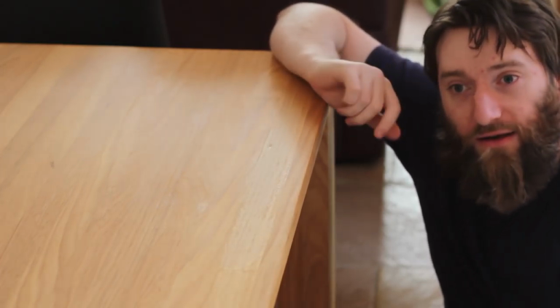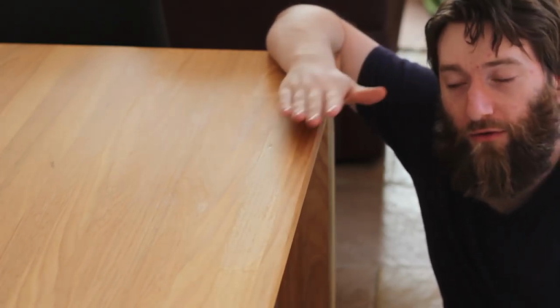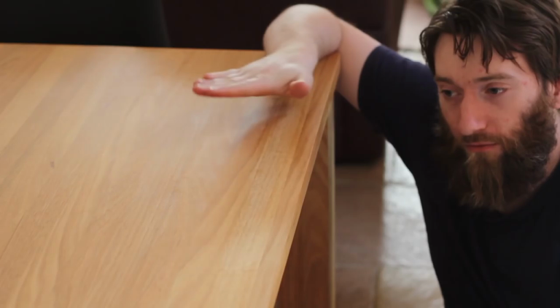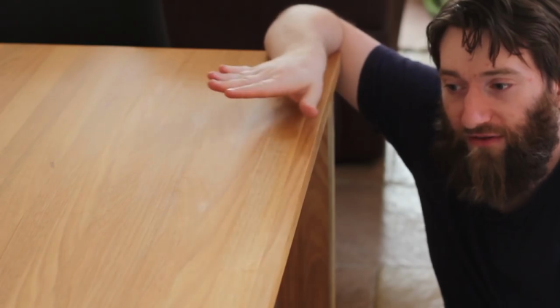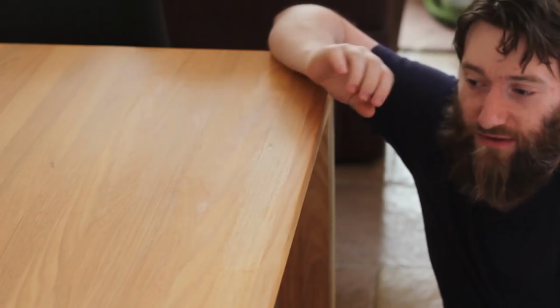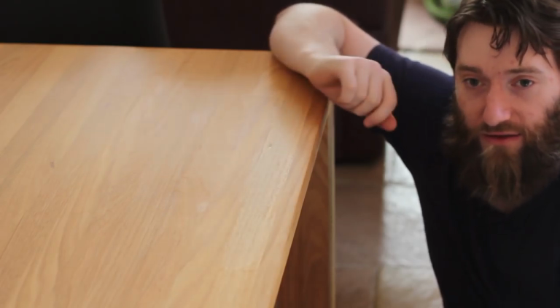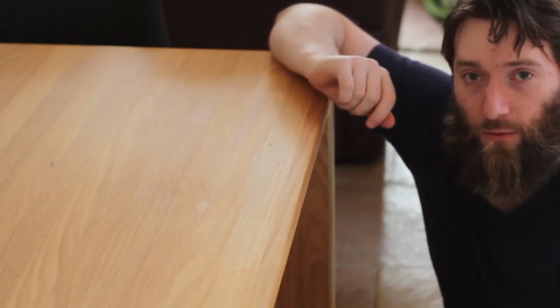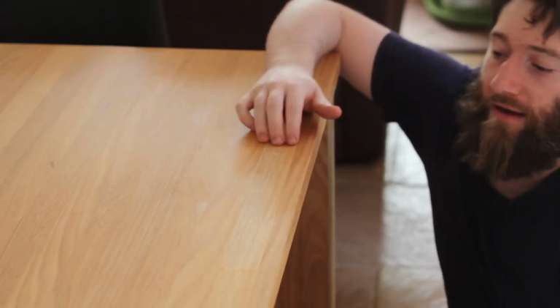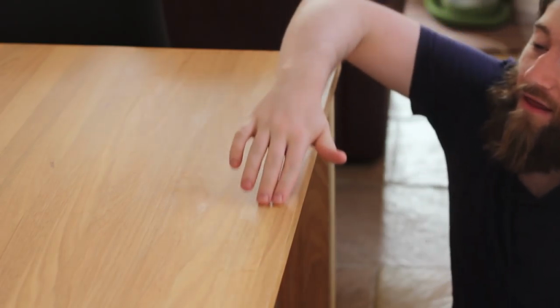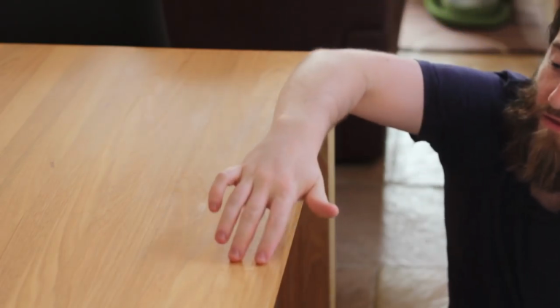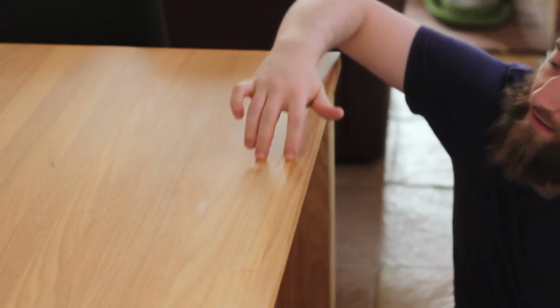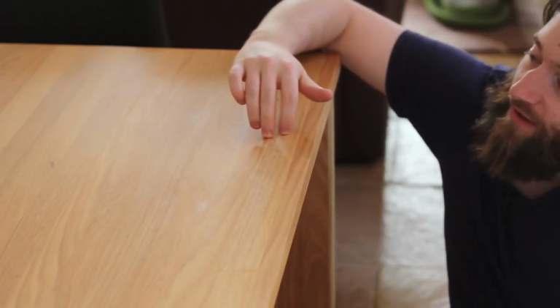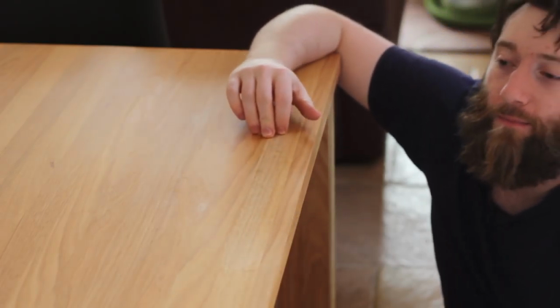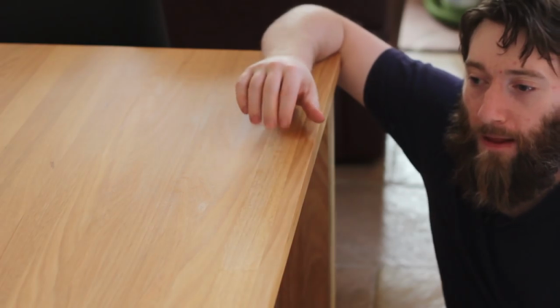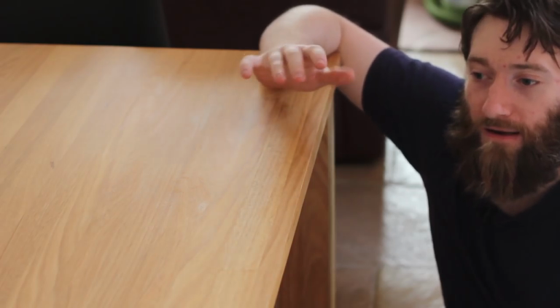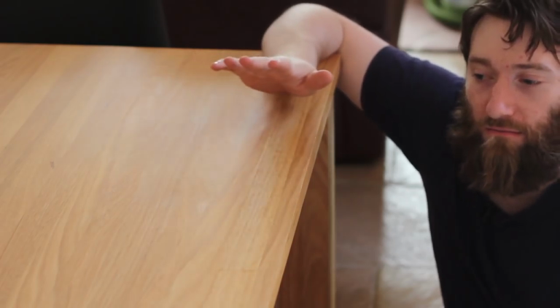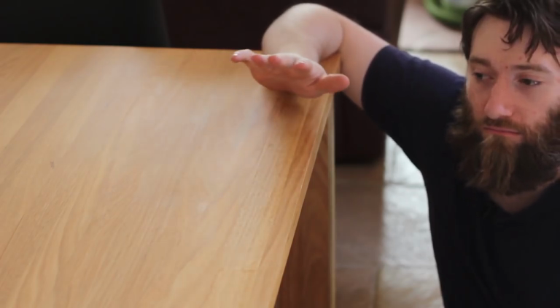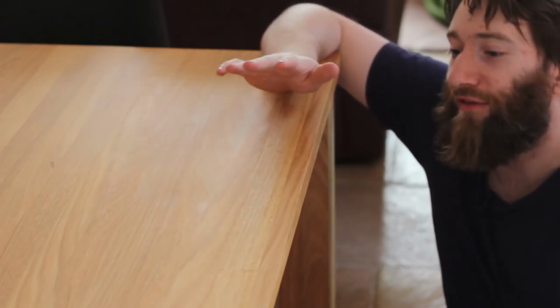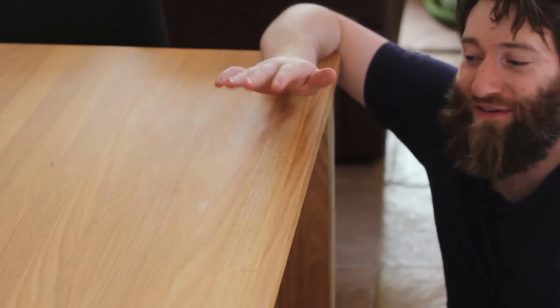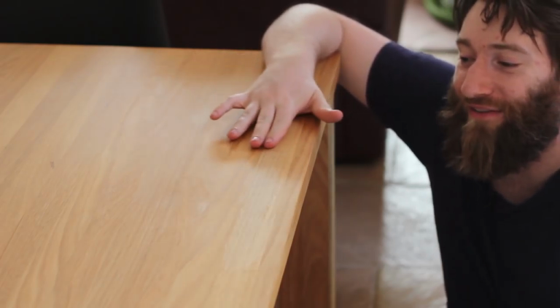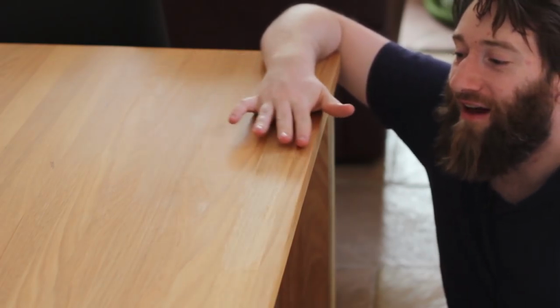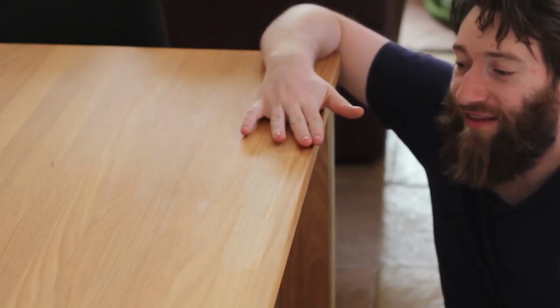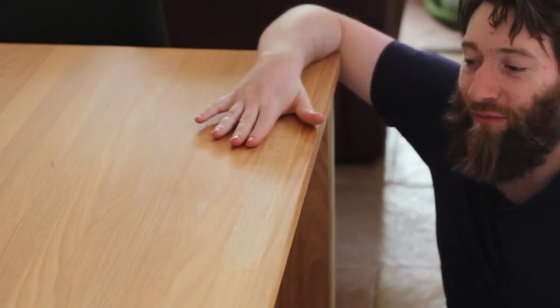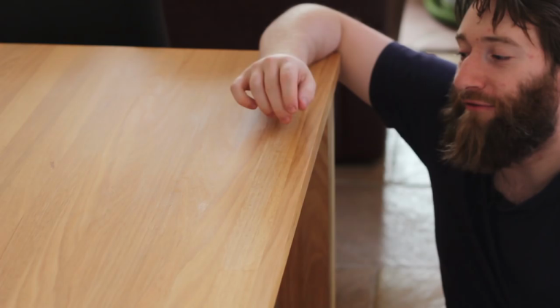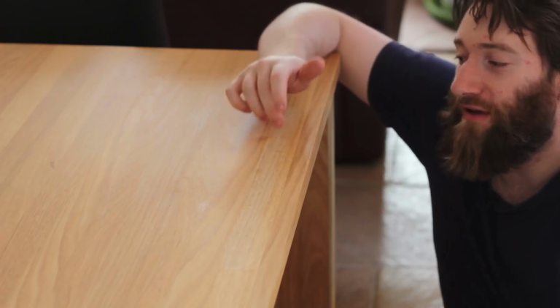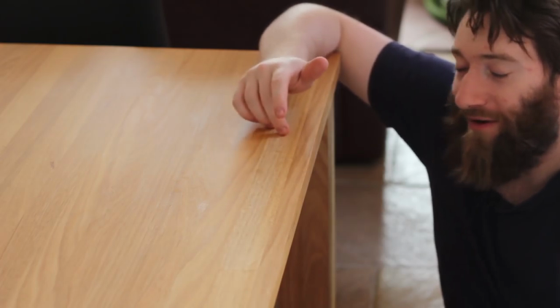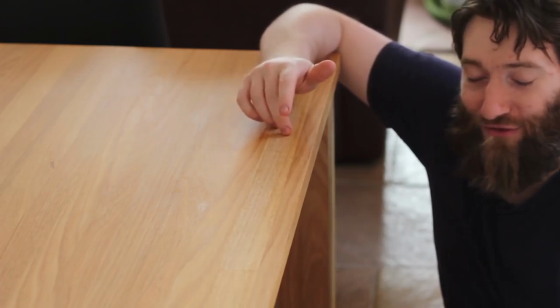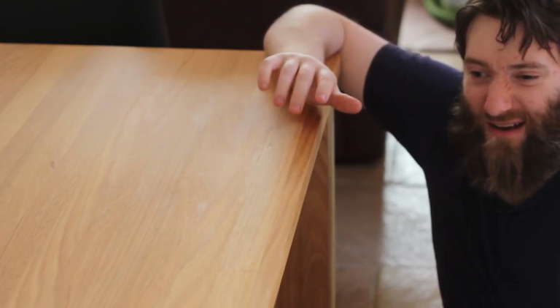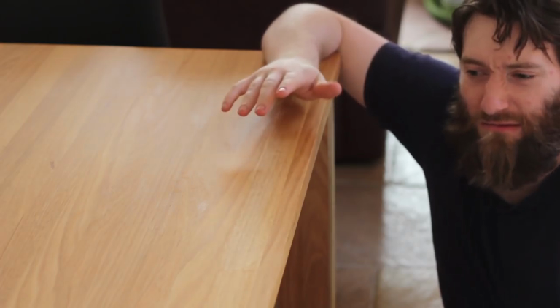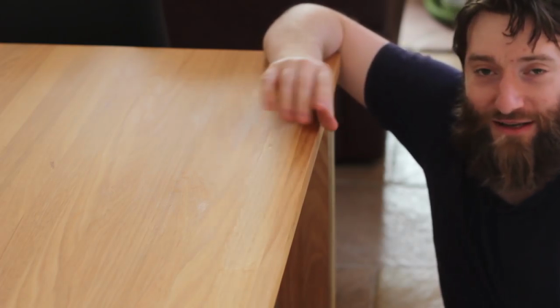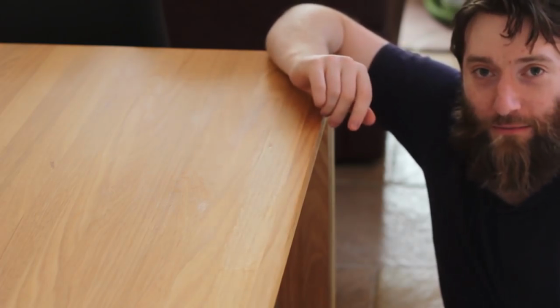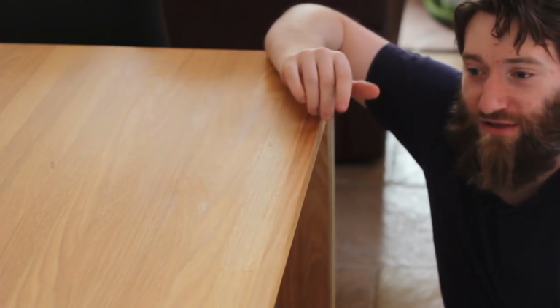Underneath the surface it was dry to touch but underneath I don't think it was, and just one strip here isn't the same as the rest now. It's still smooth, but visually it's quite different and looks like quite a big blemish.